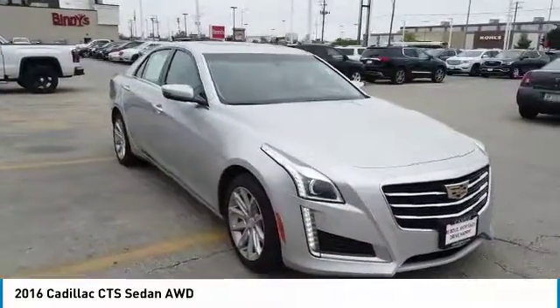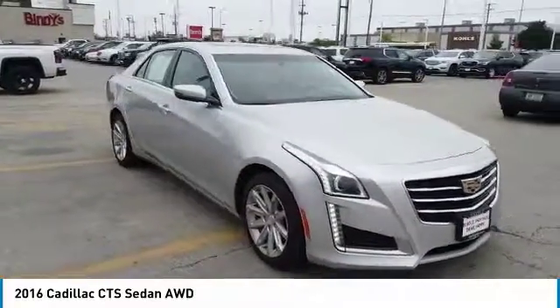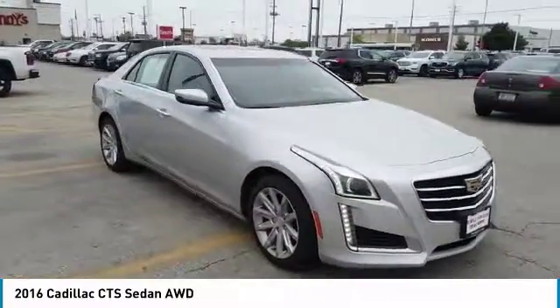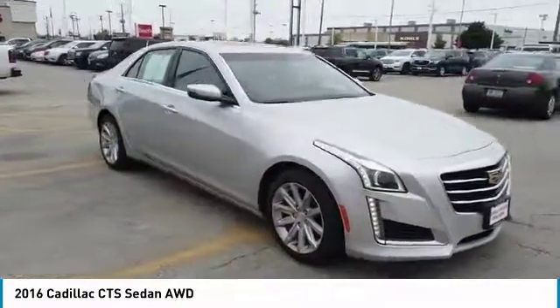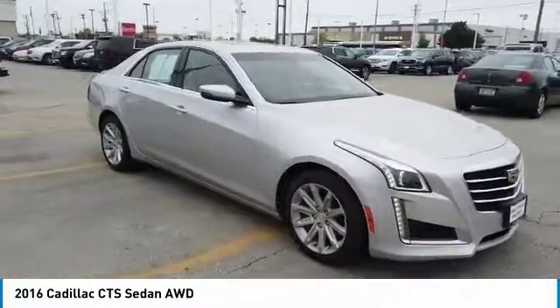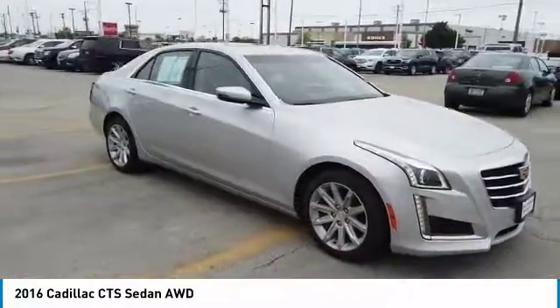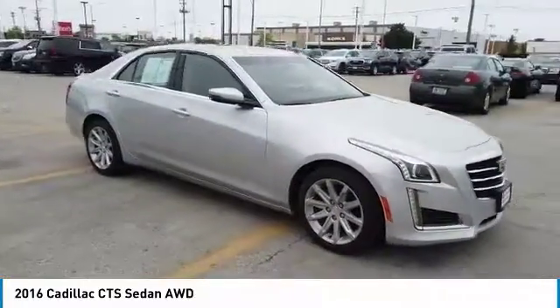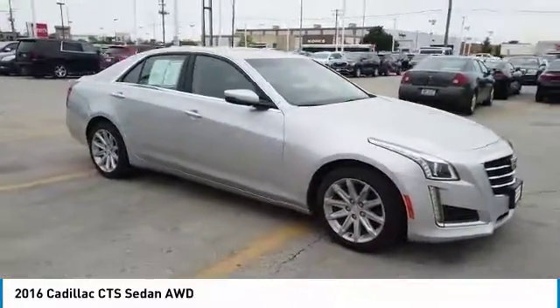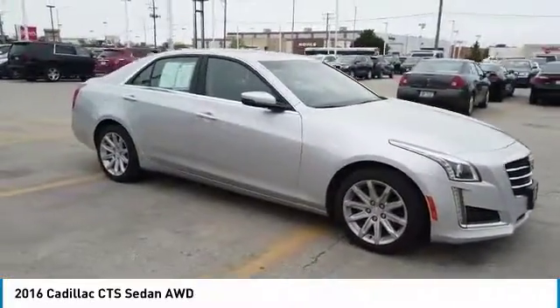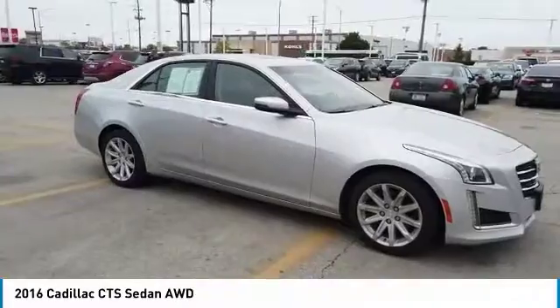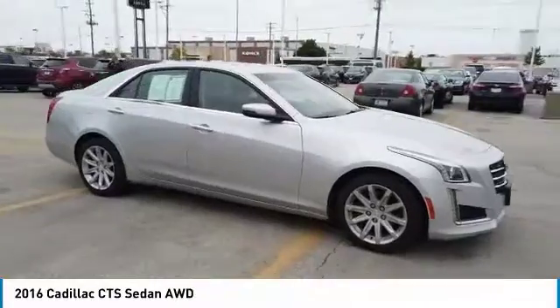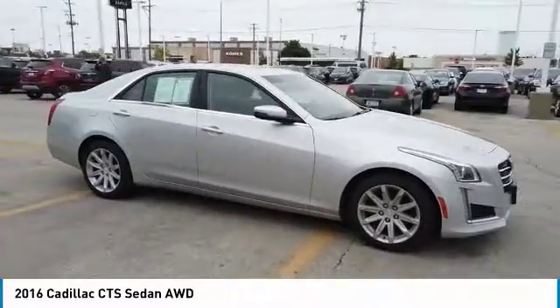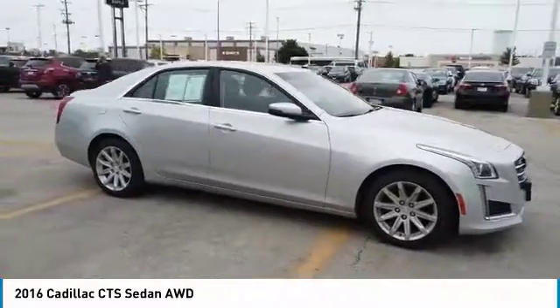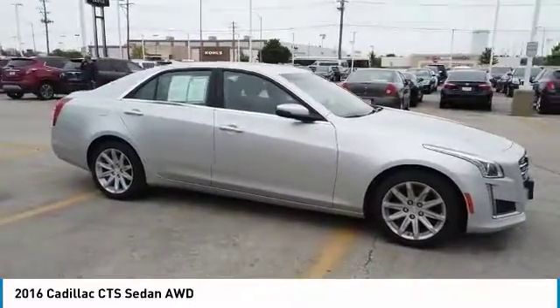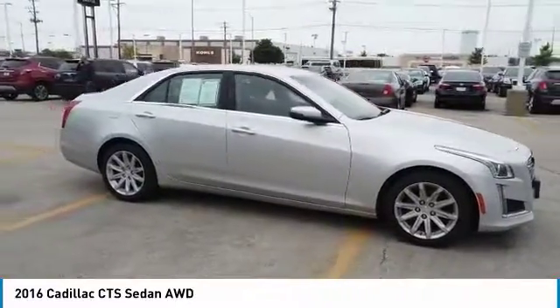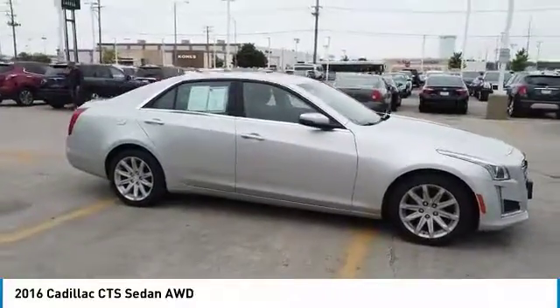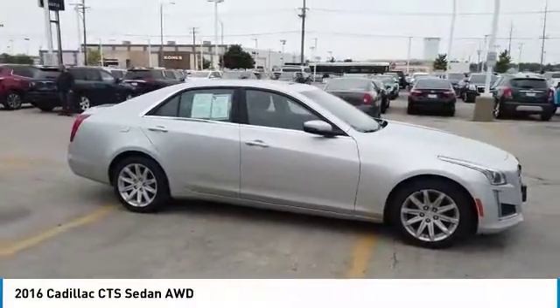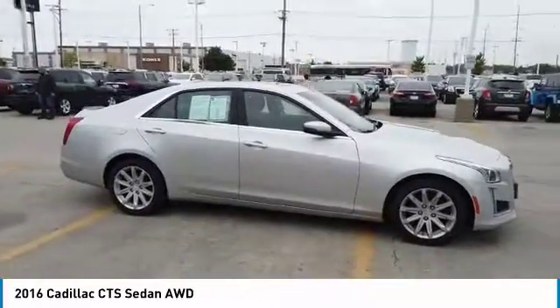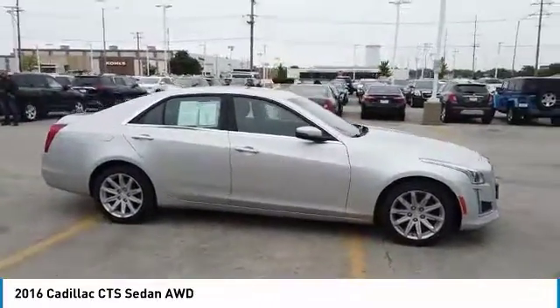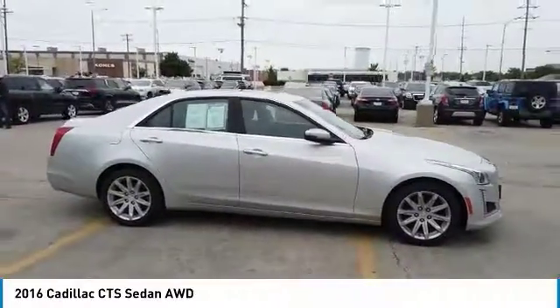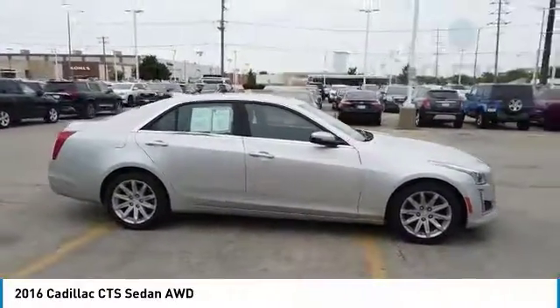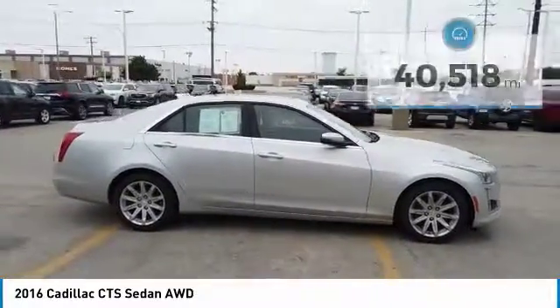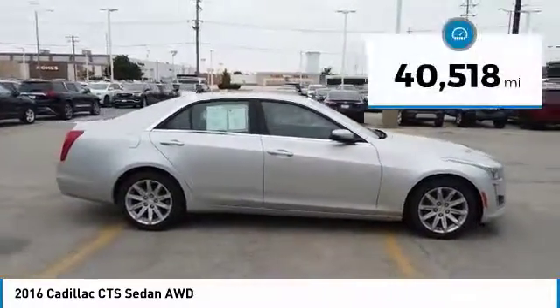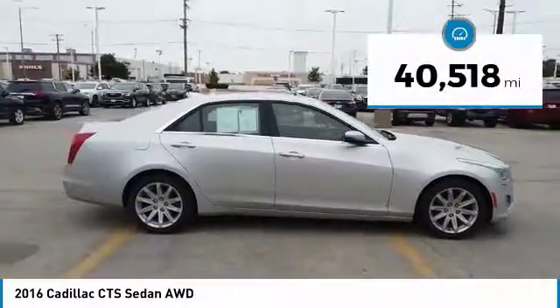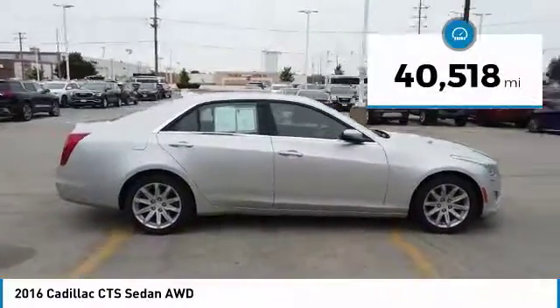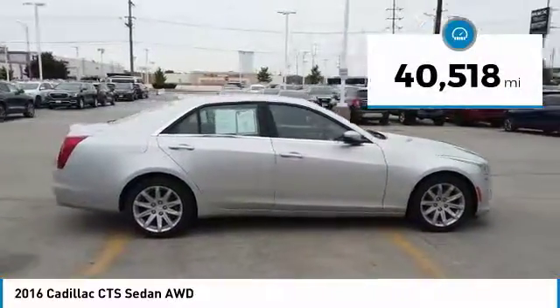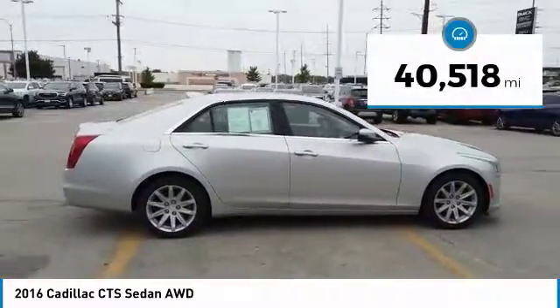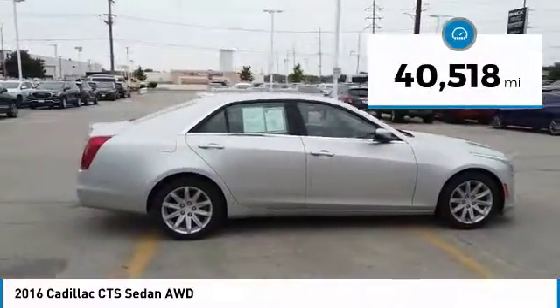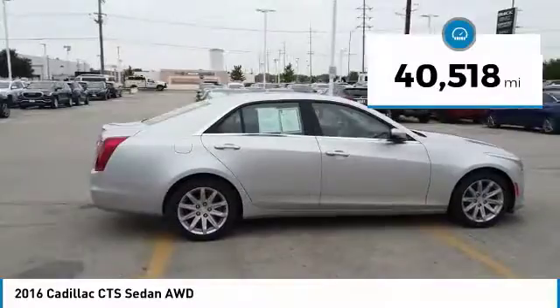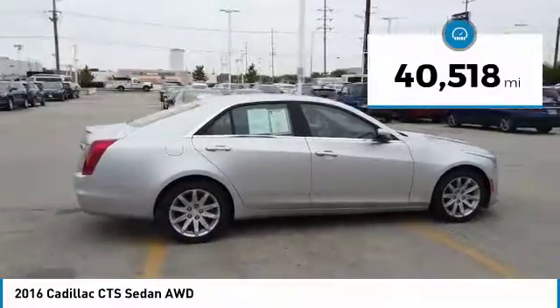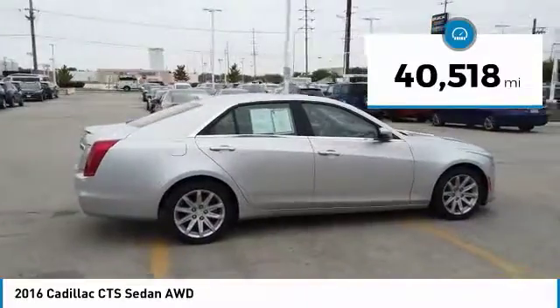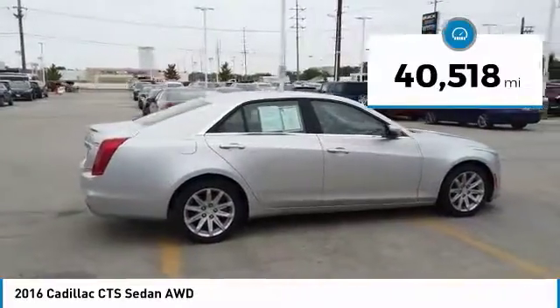The luxury CTS blends elegant styling, performance, and exceptional fuel economy. This vehicle has less than 45,000 miles.